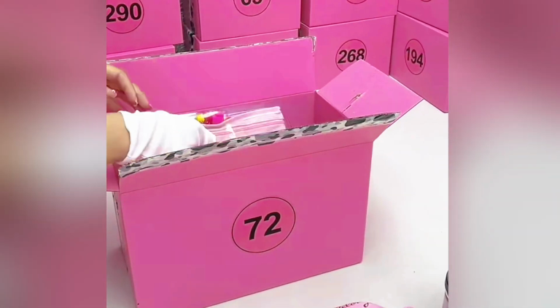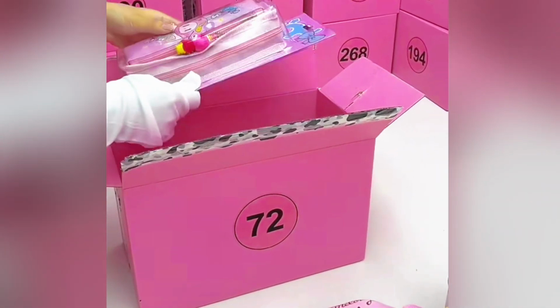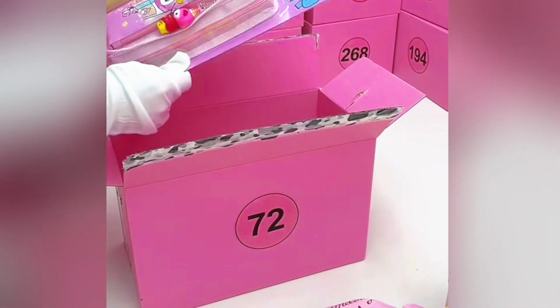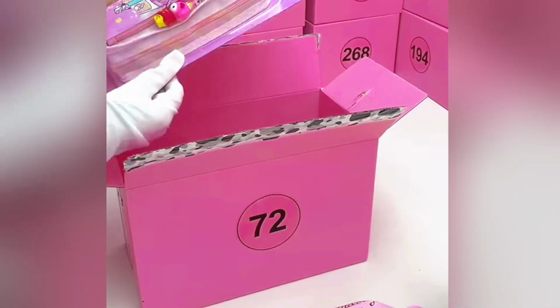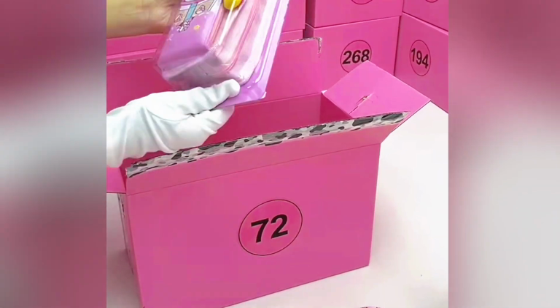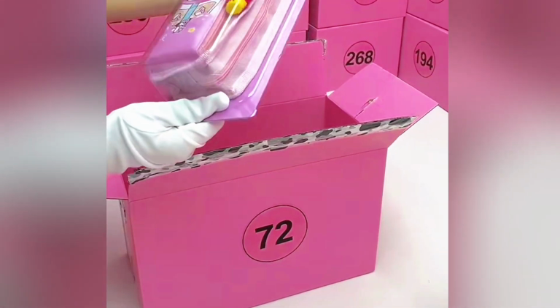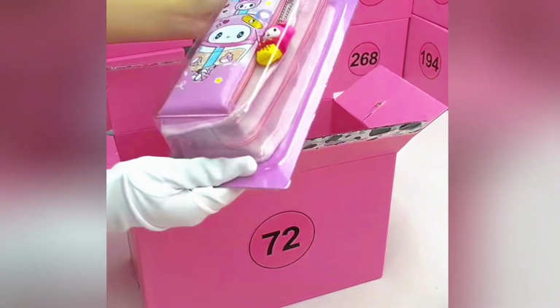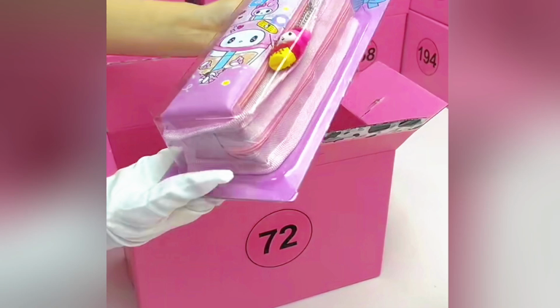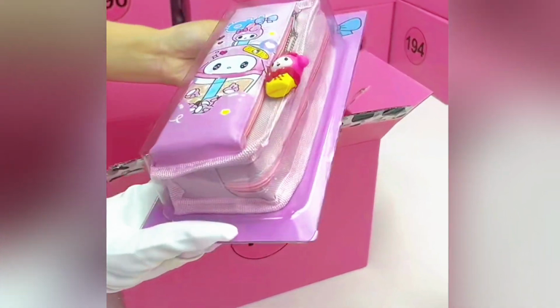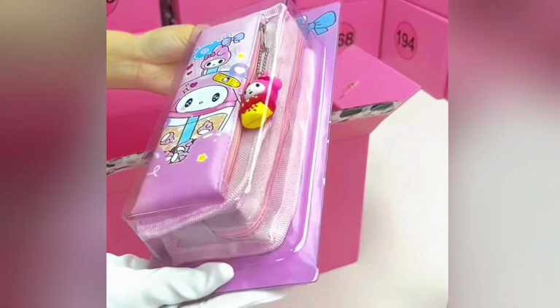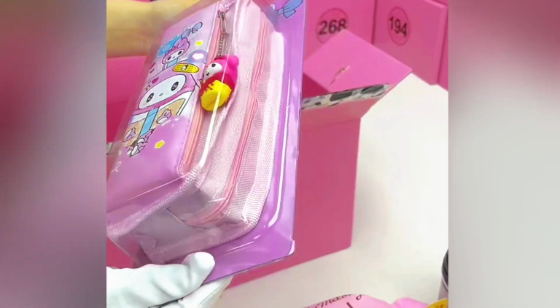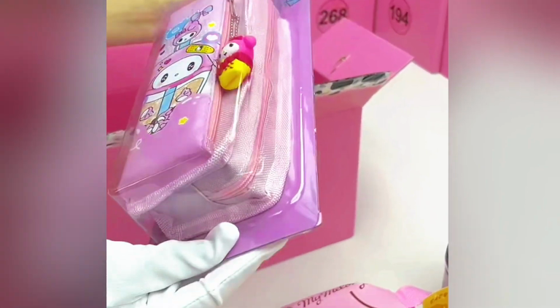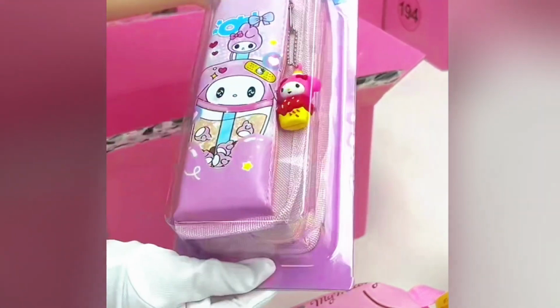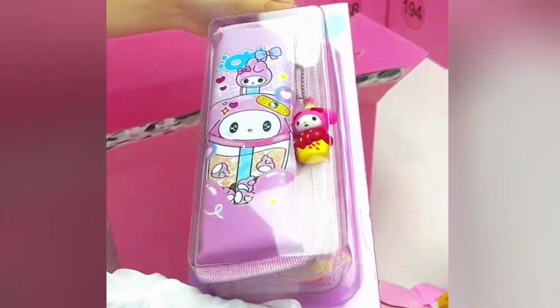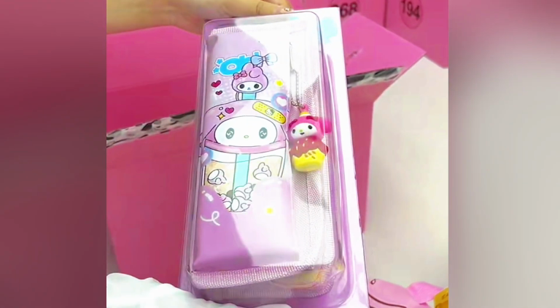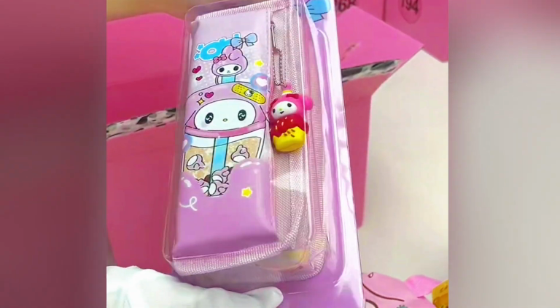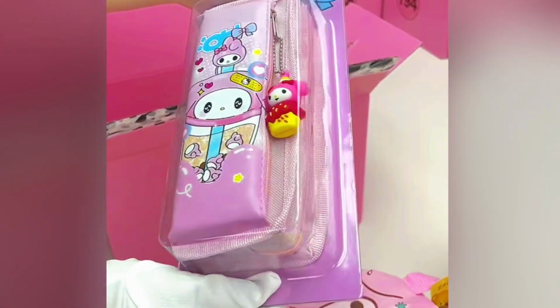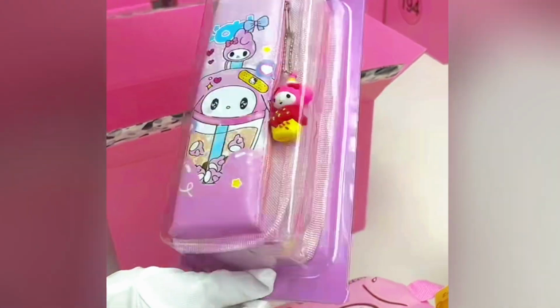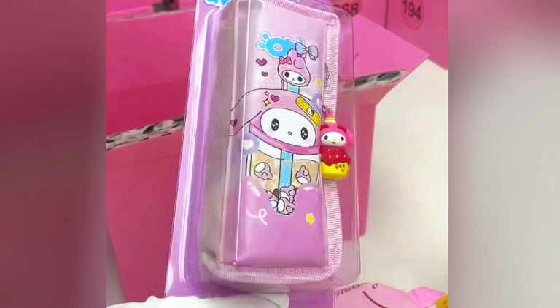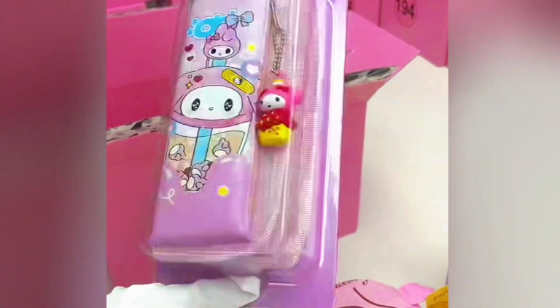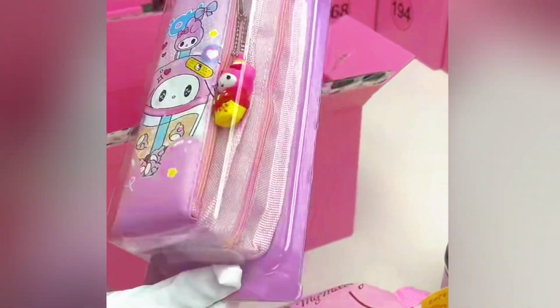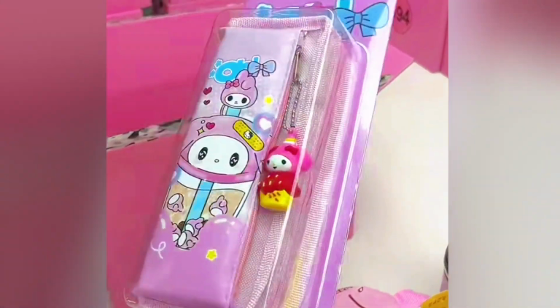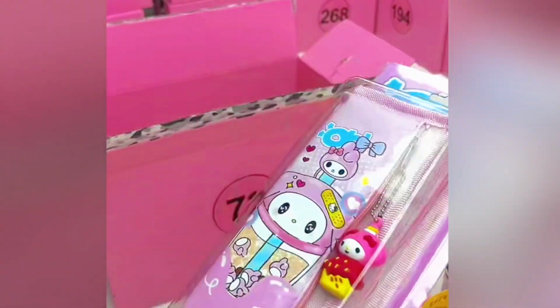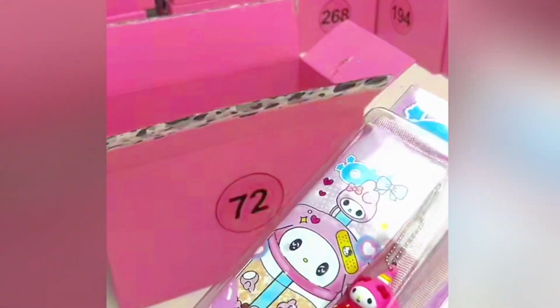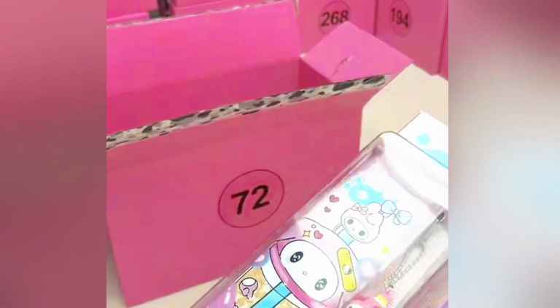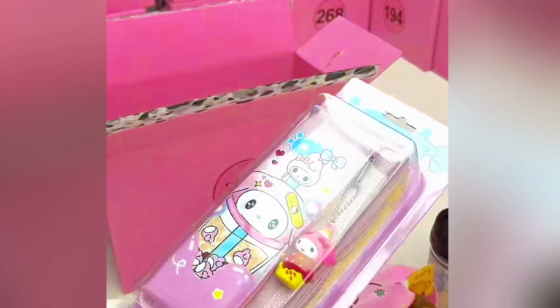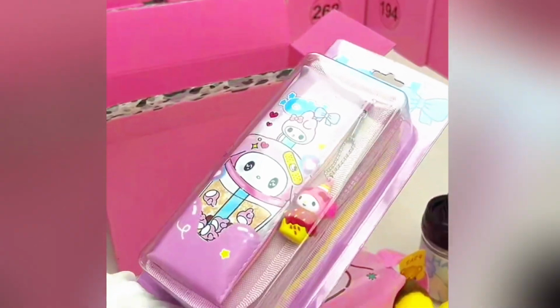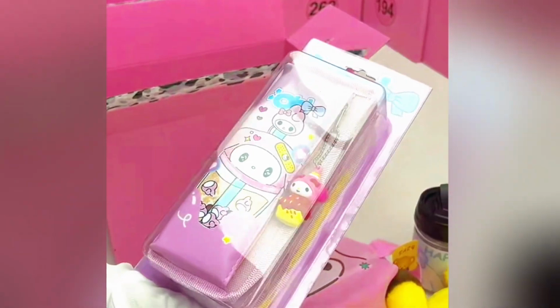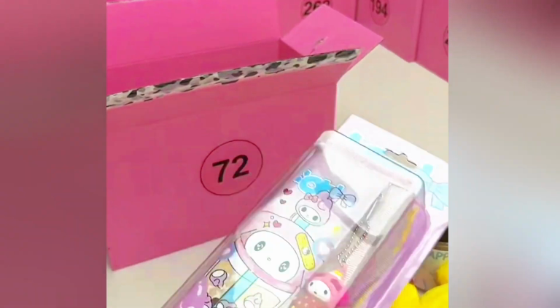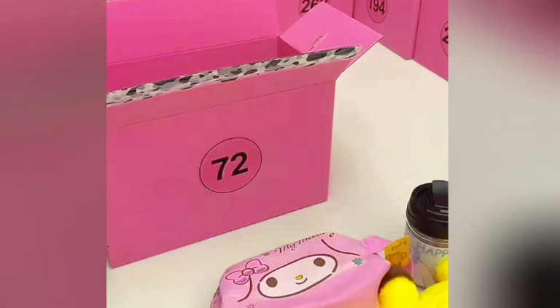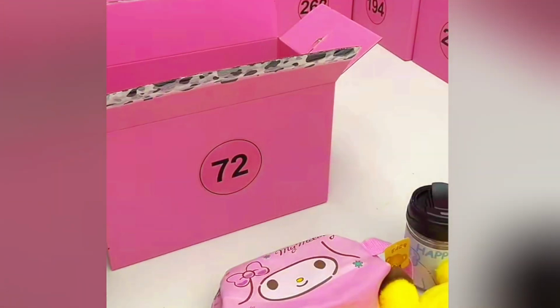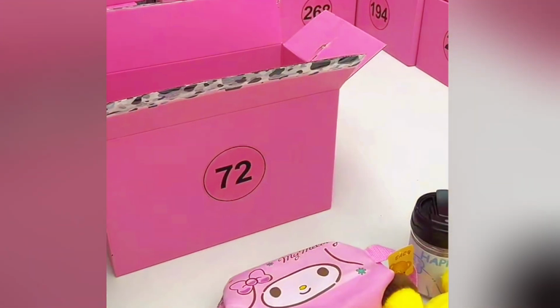Emma, thank you so much for liking. And this is Maddie, the pencil case. Here is Maddie, the decoration, two layers. Hello Jenny, thank you so much for greetings.